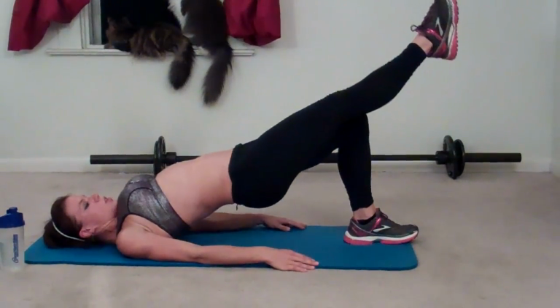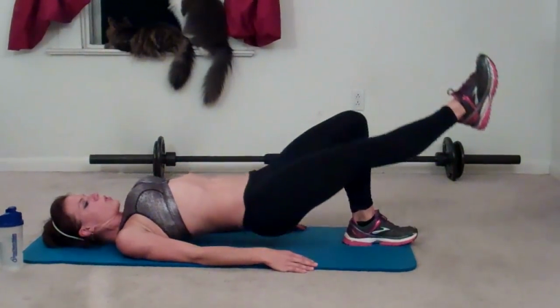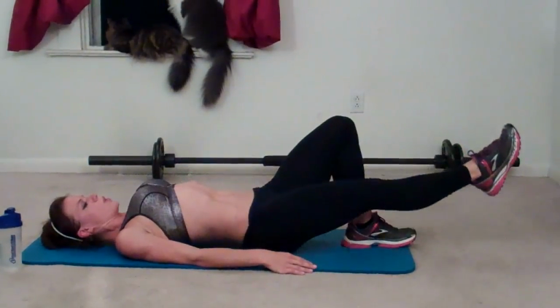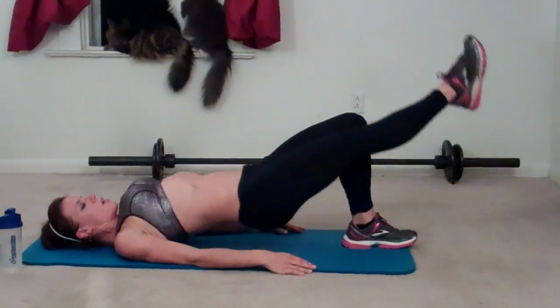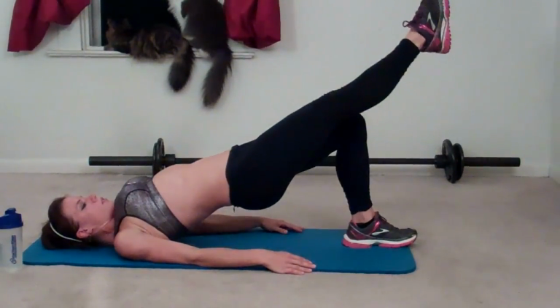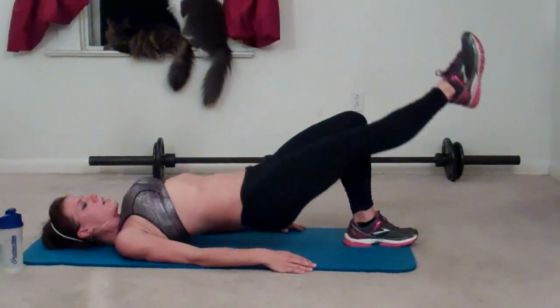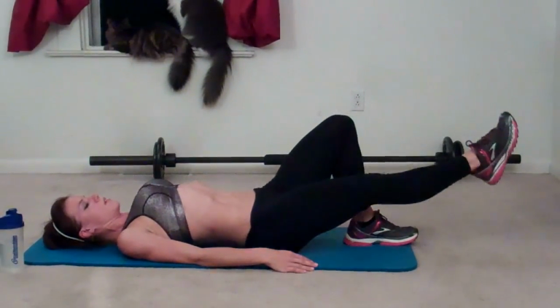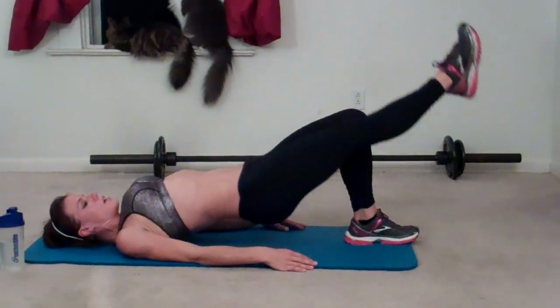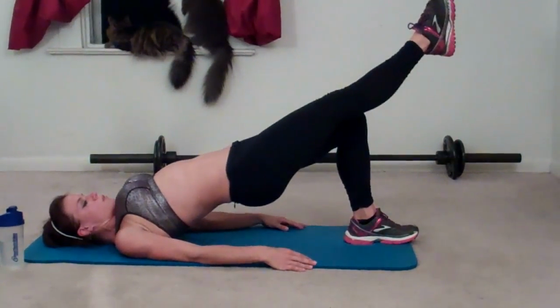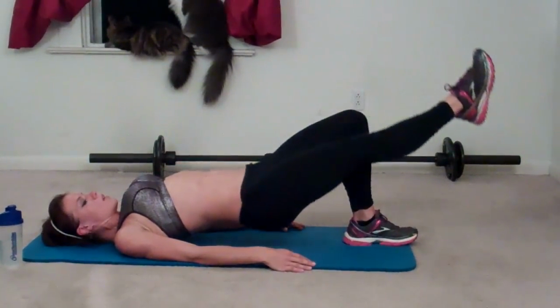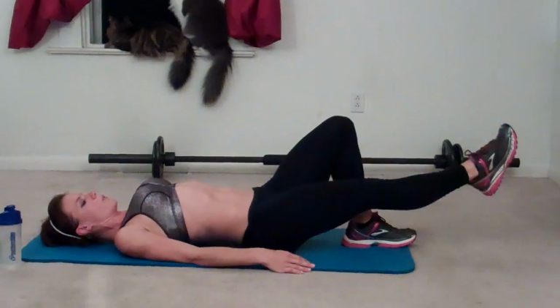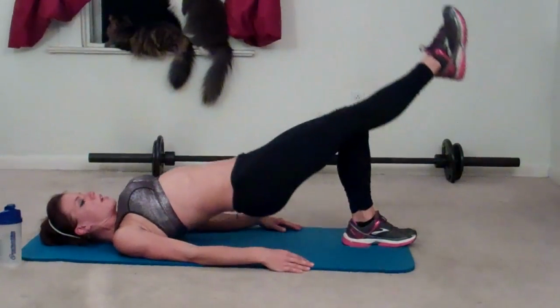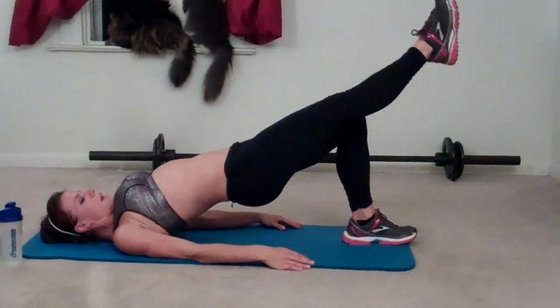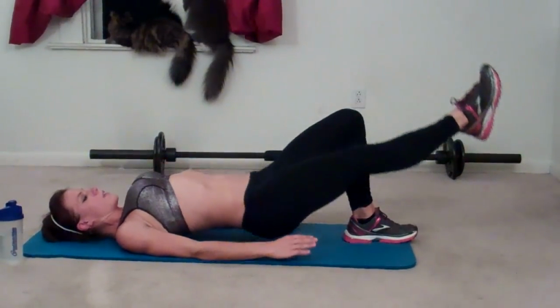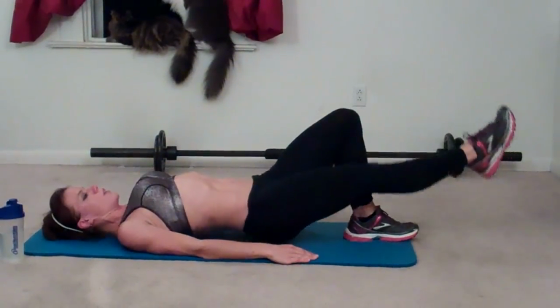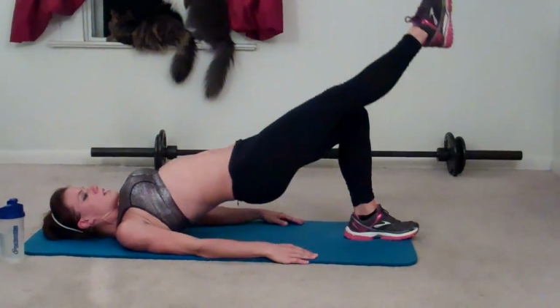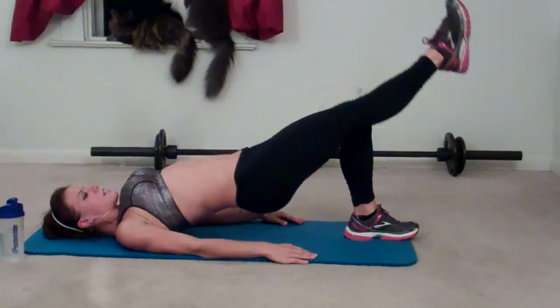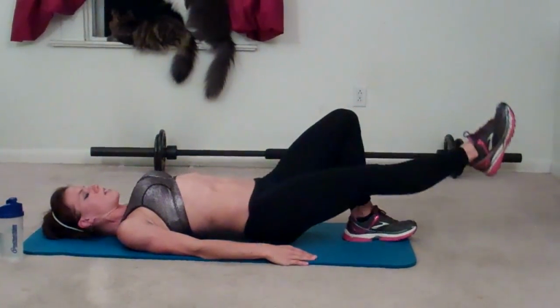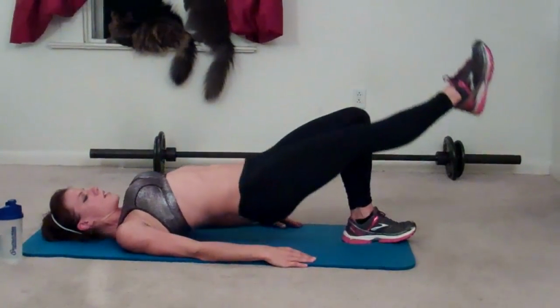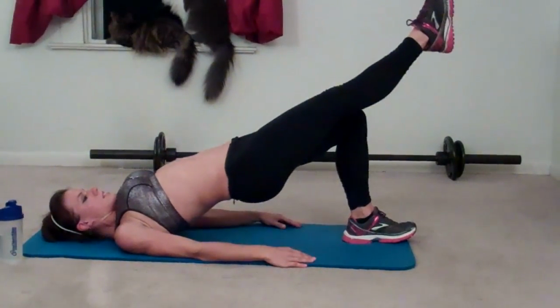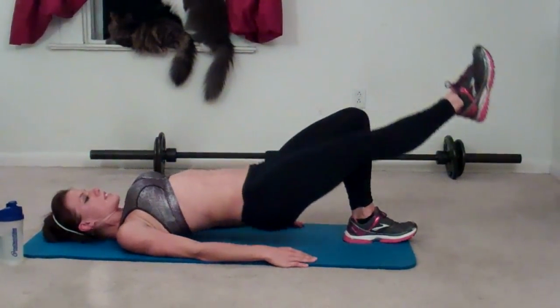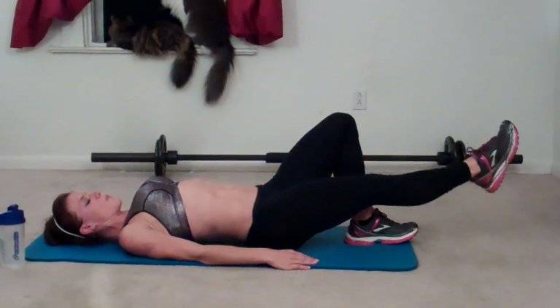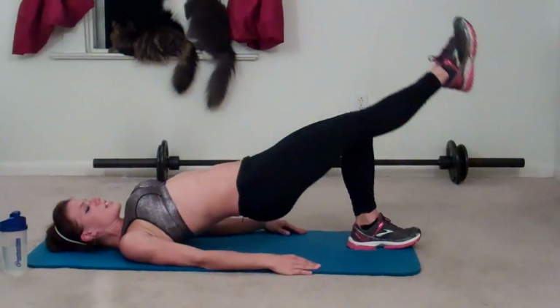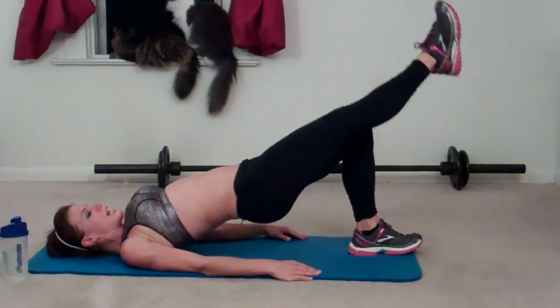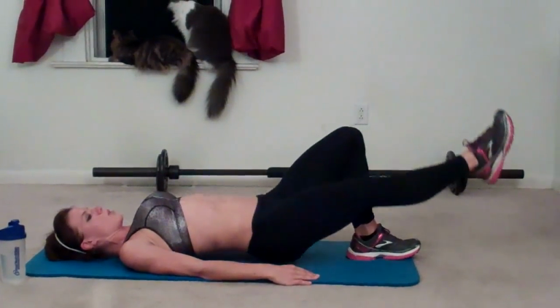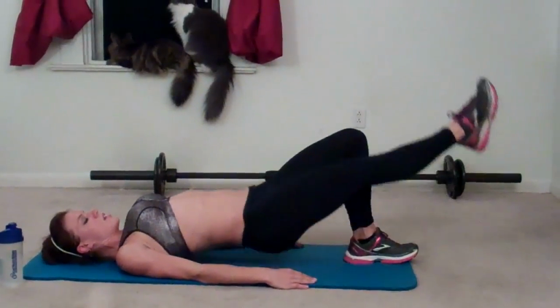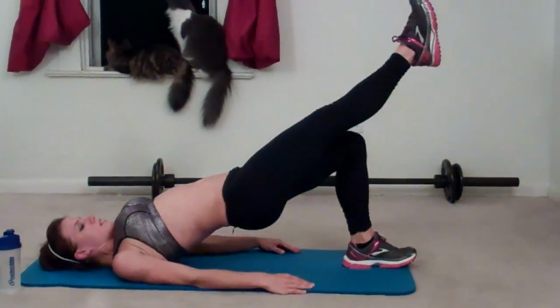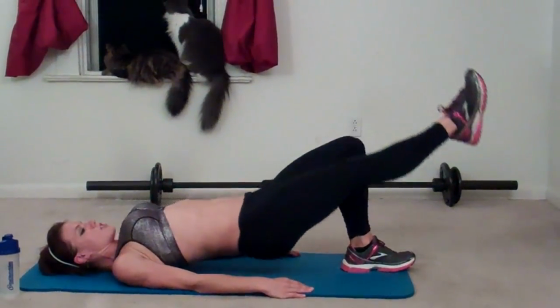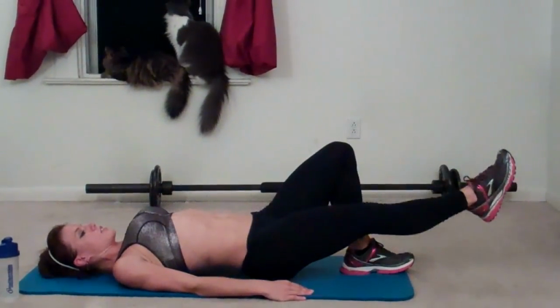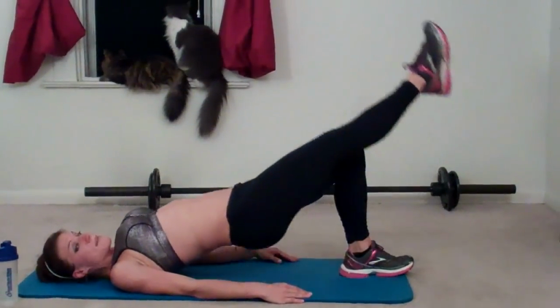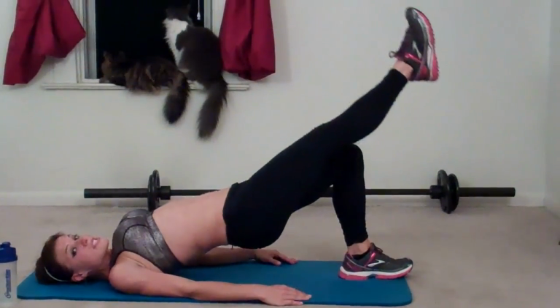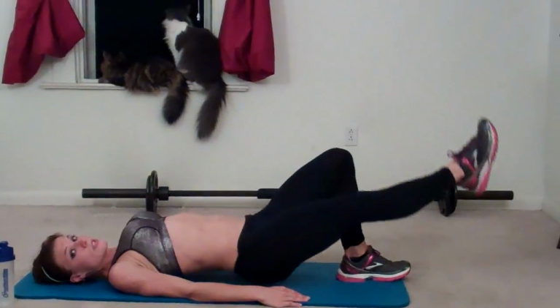Two, three, four, five, six, seven. Keep that weight in your heel. Eight, nine. You should feel it in your hamstrings and your glutes.